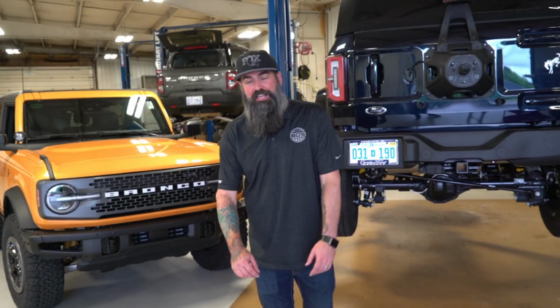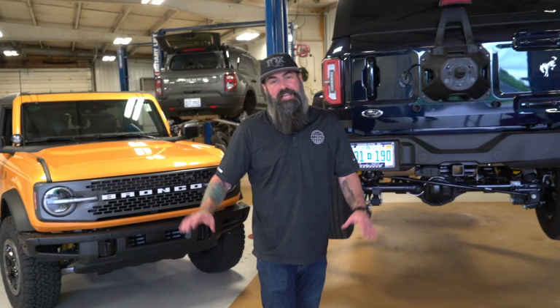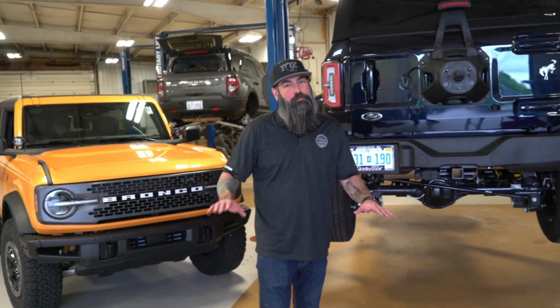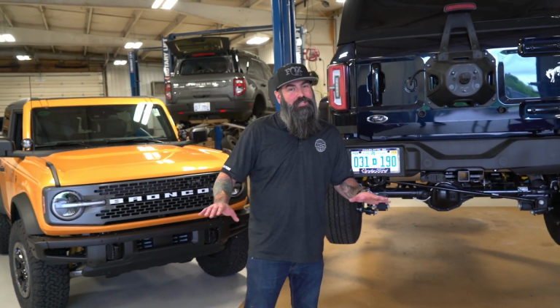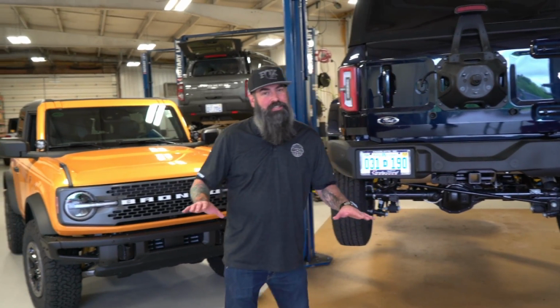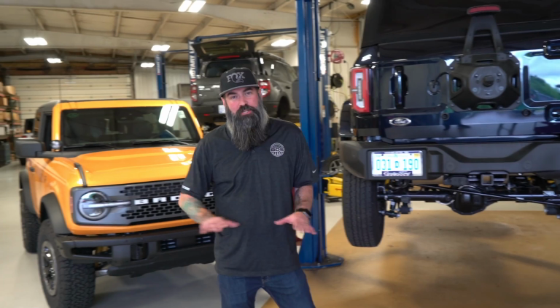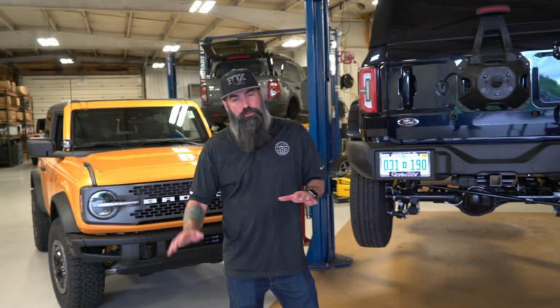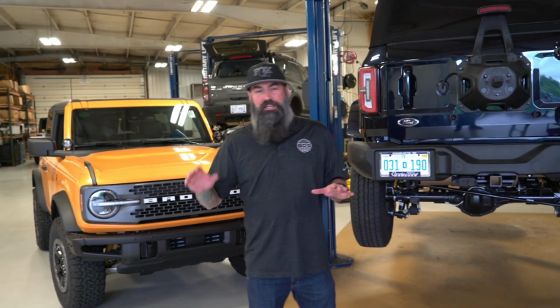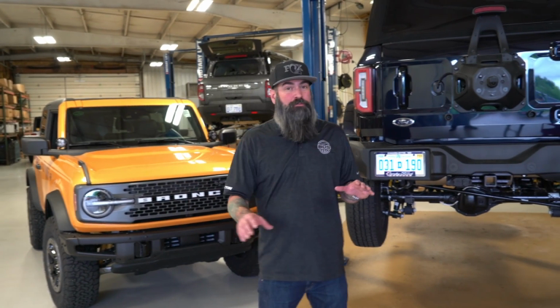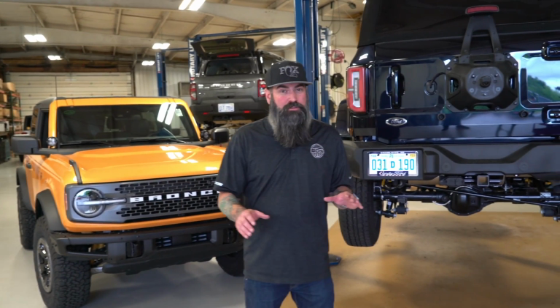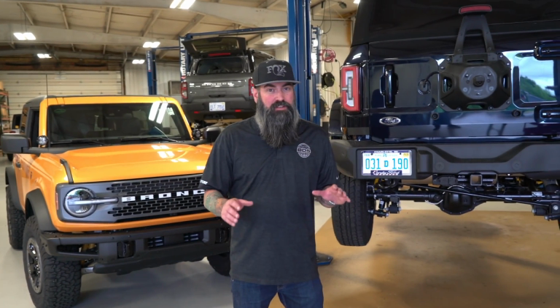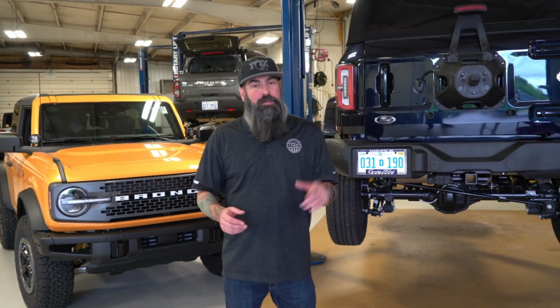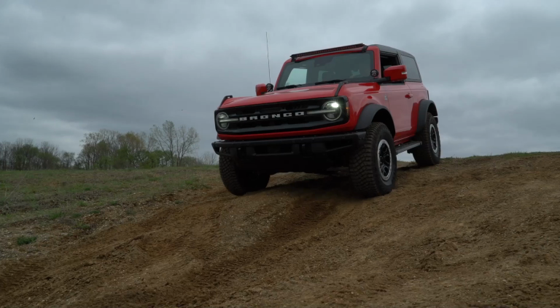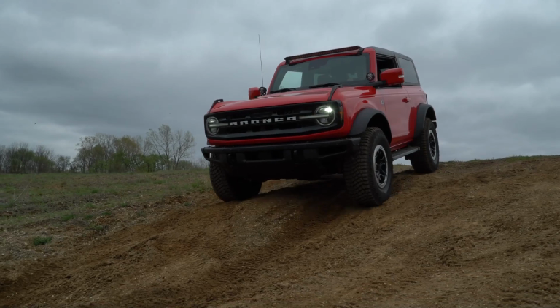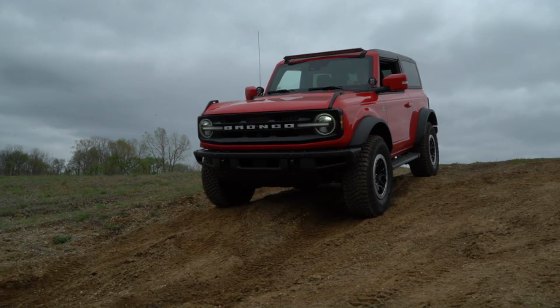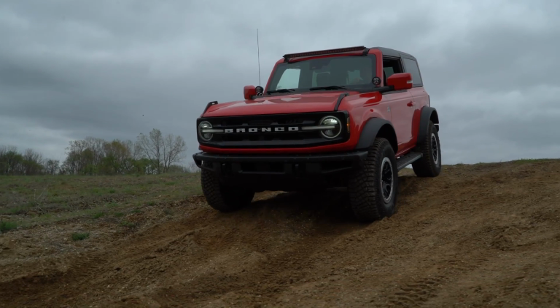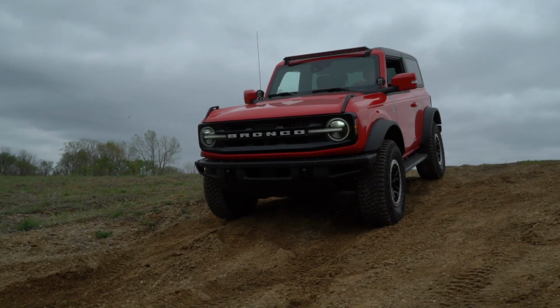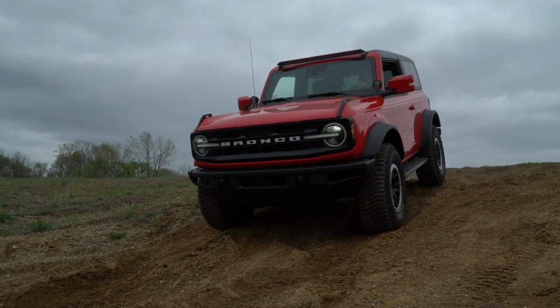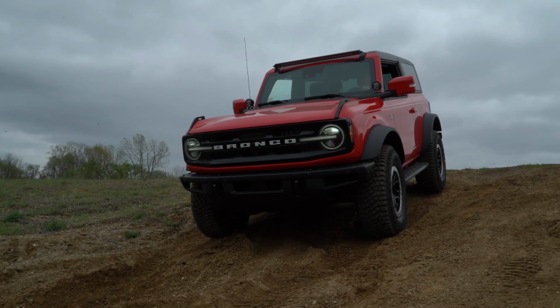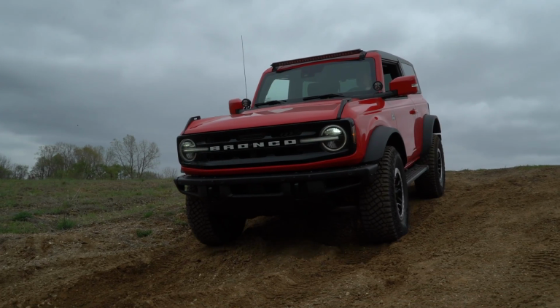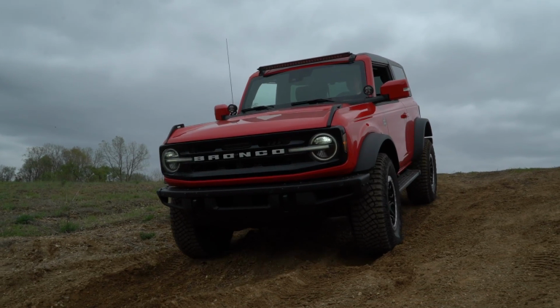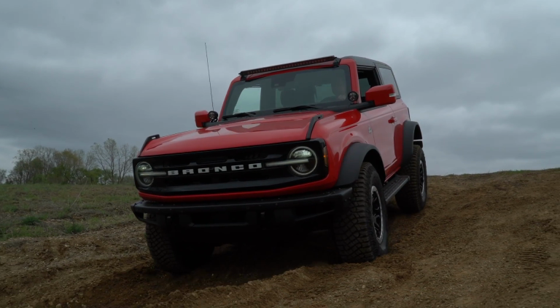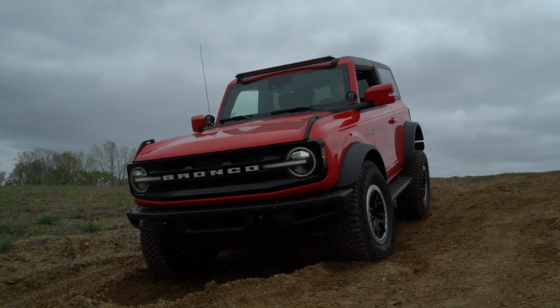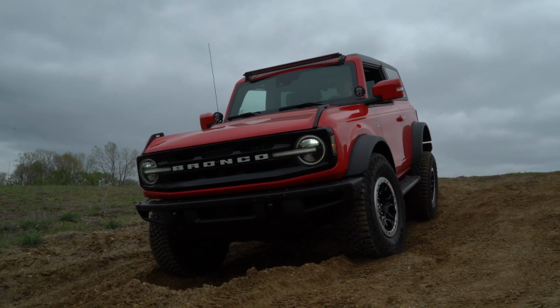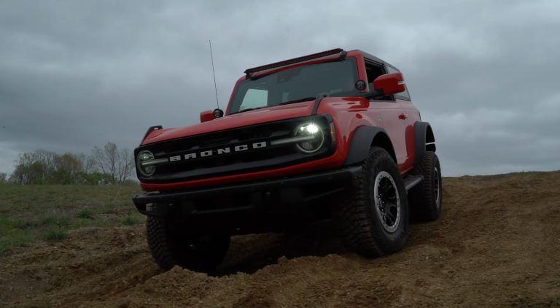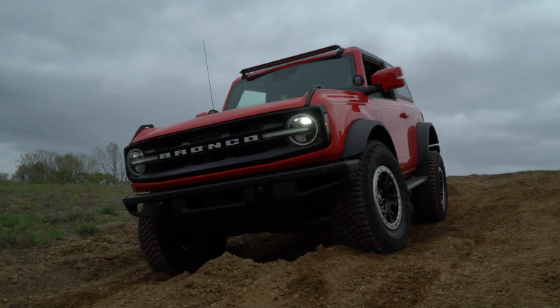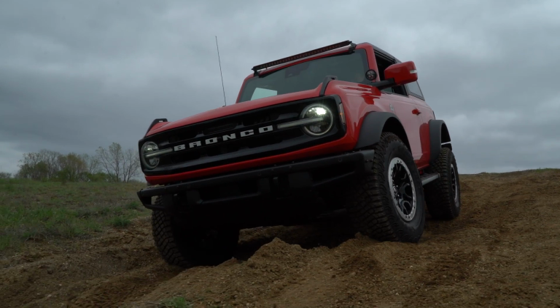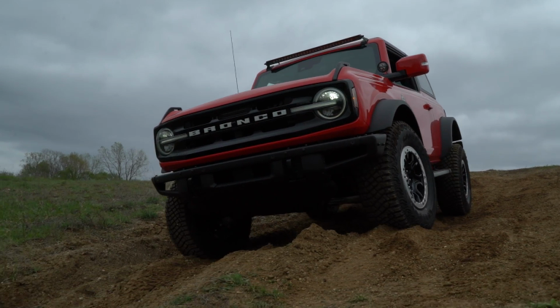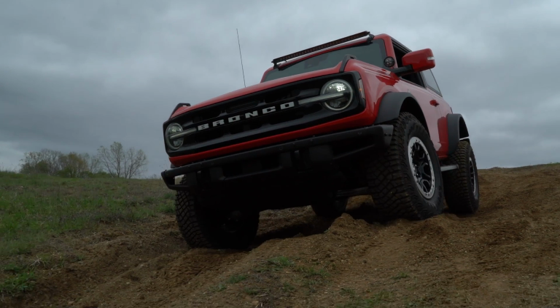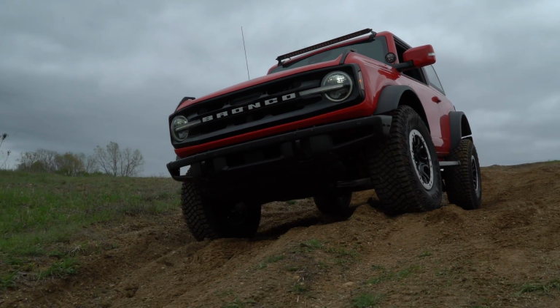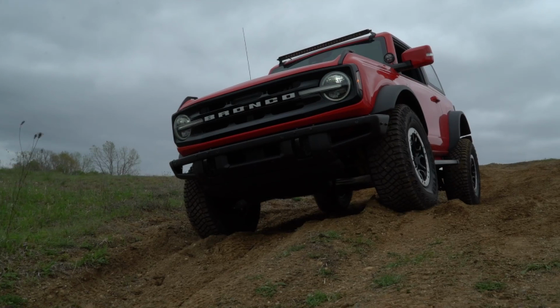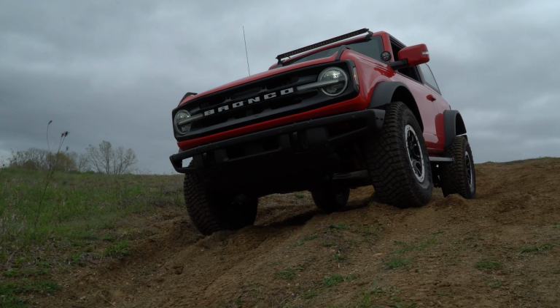Guys, the anticipation behind these has been huge — not only from enthusiasts, but from manufacturers alike. So now that these Broncos are being seen out in the wild, we've been working through our product plan to test and validate all the different things we're going to do for these things.